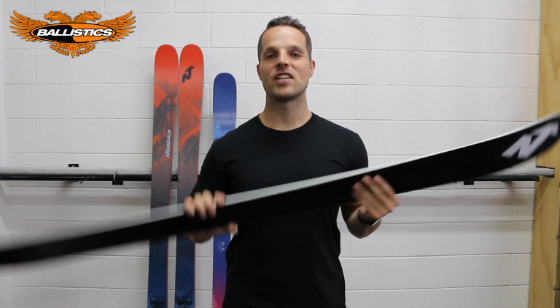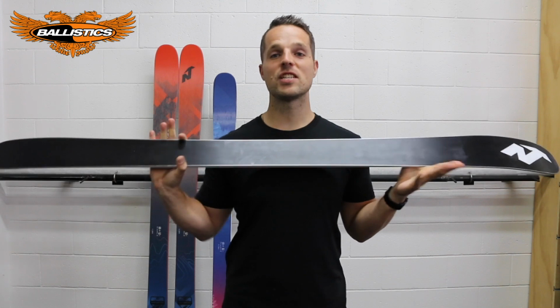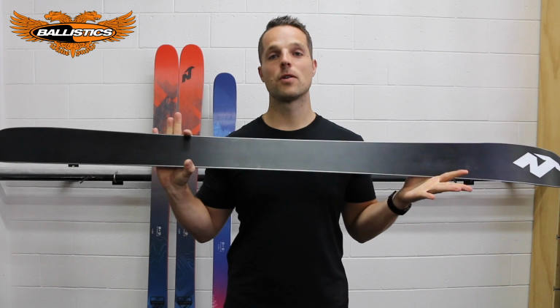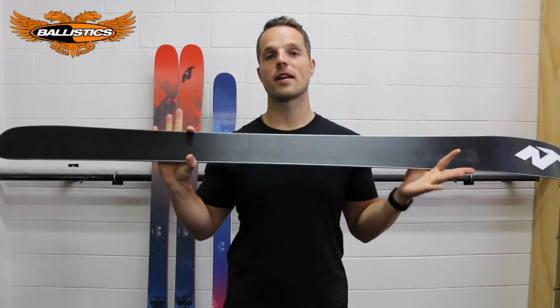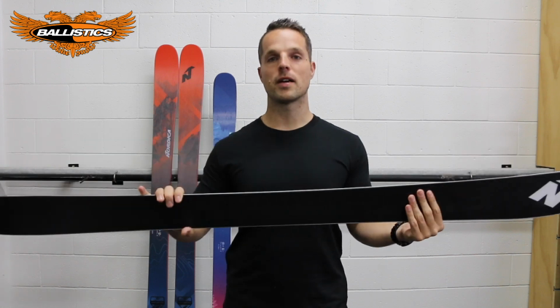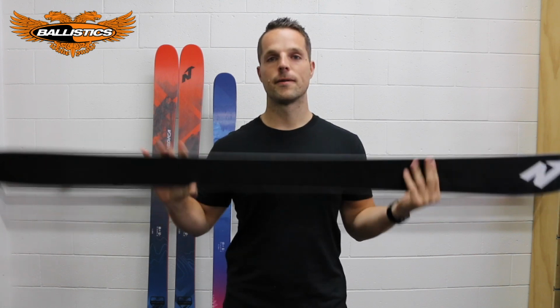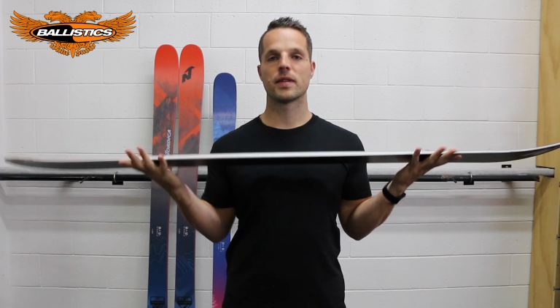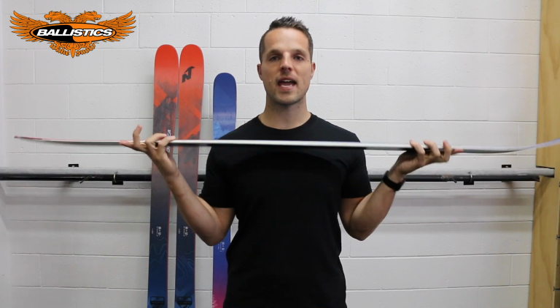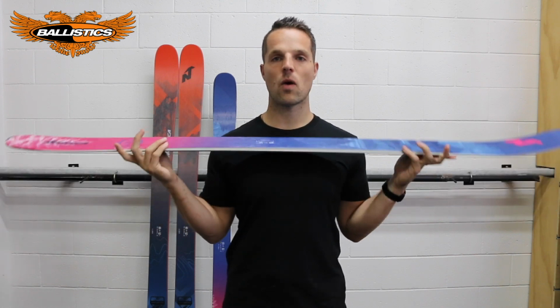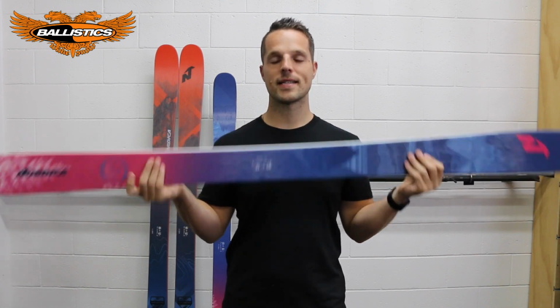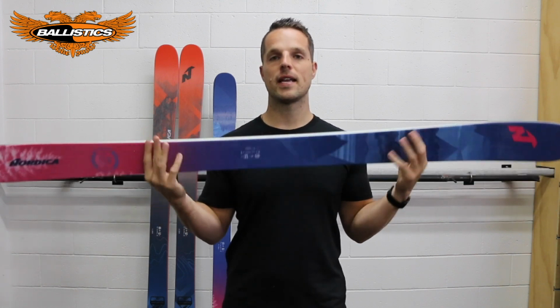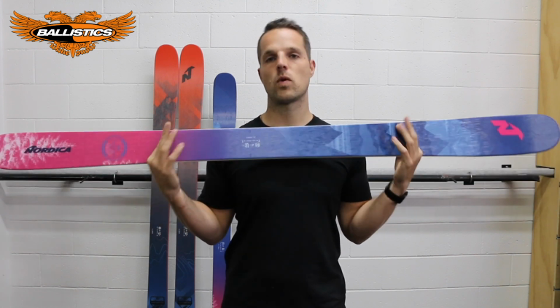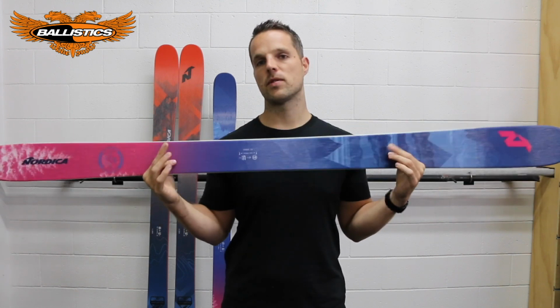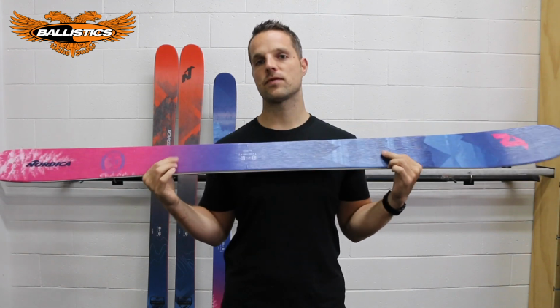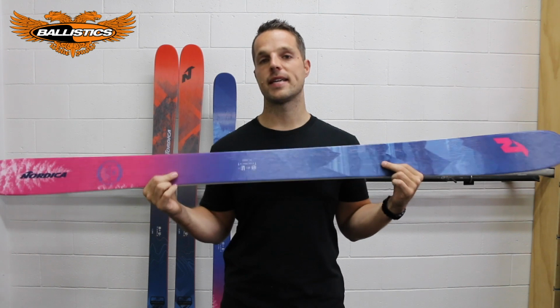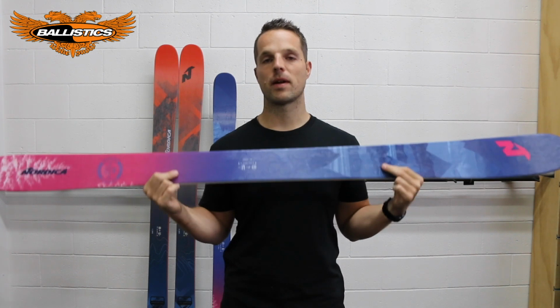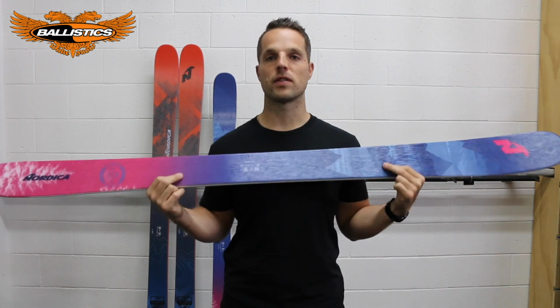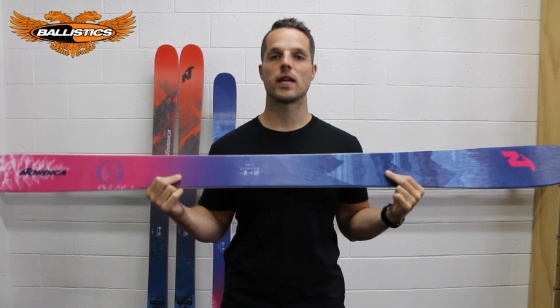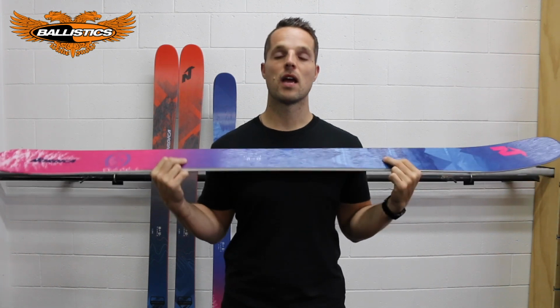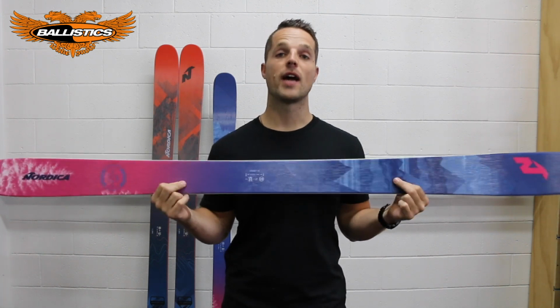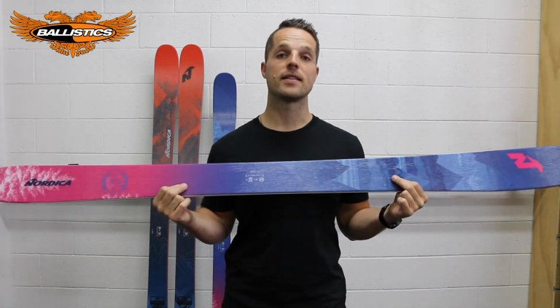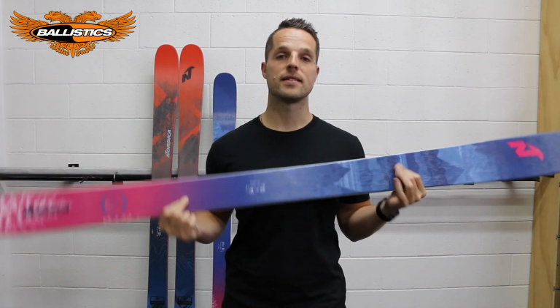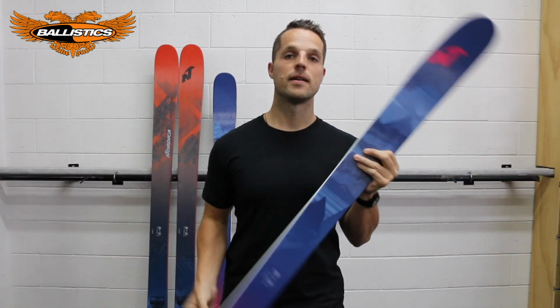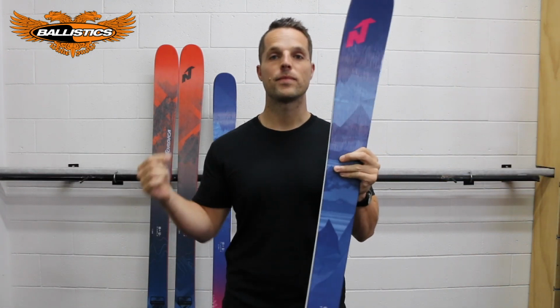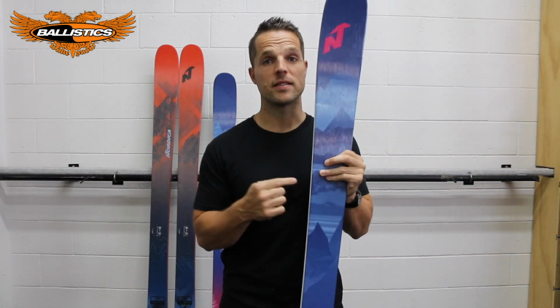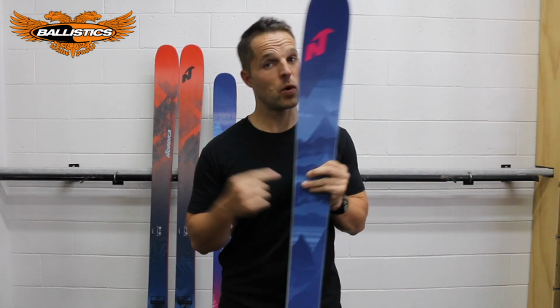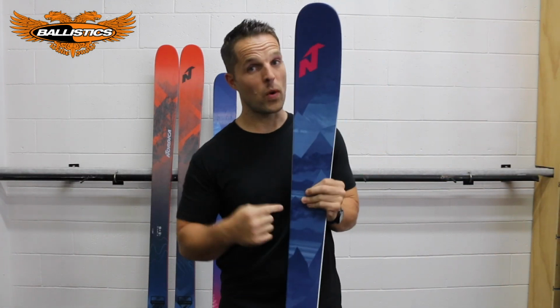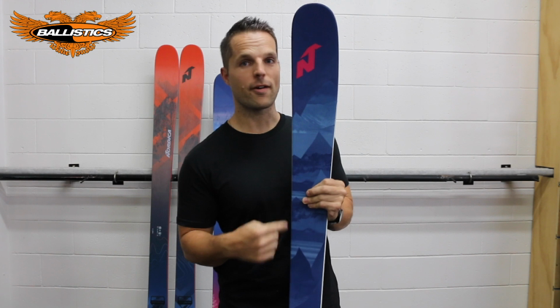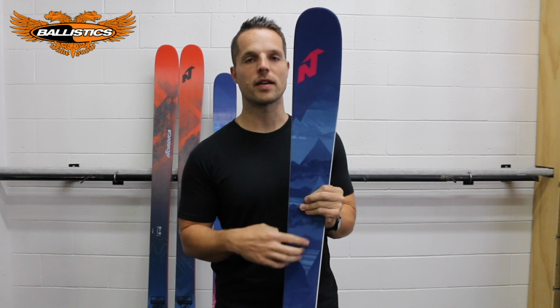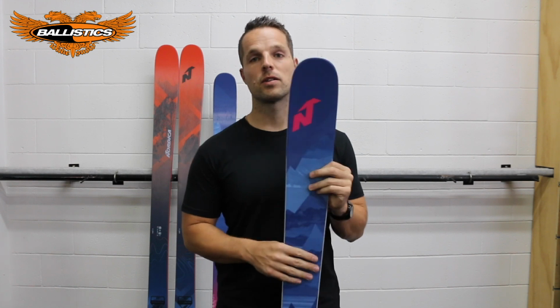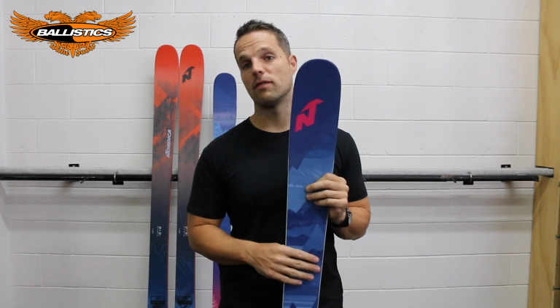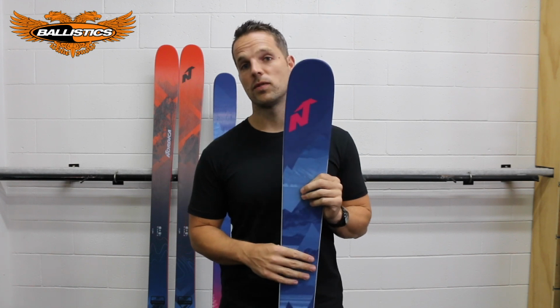And she still goes like a rocket. This ski is once again one of the most asked-for skis coming up for the 2019 season — this is the 2020 graphic, because we live in the future.